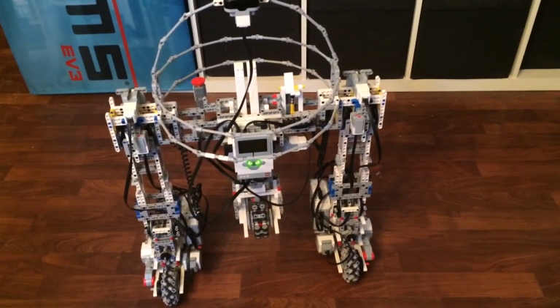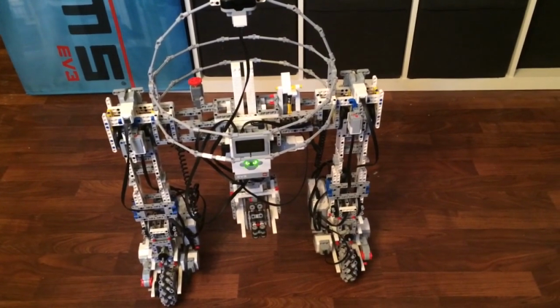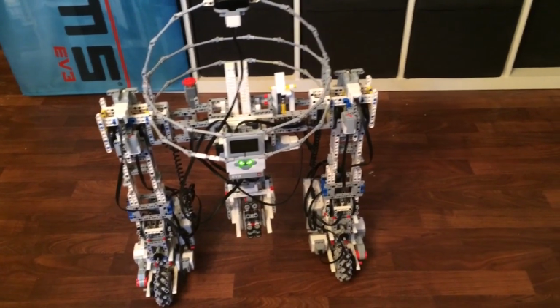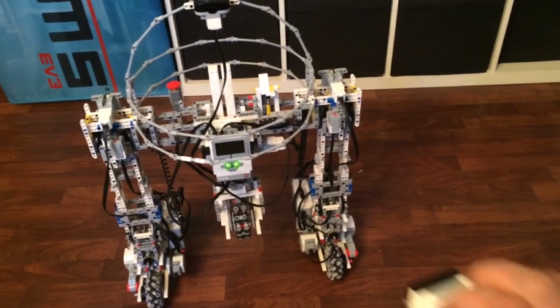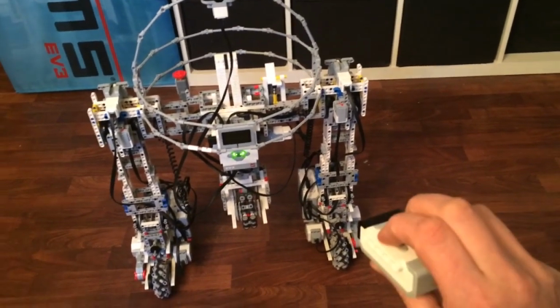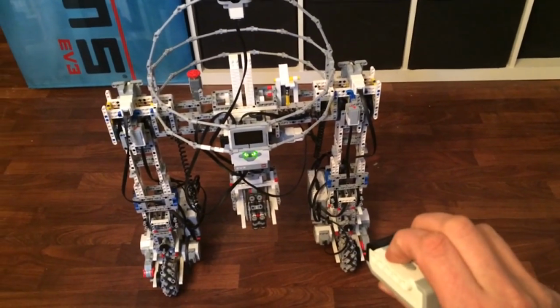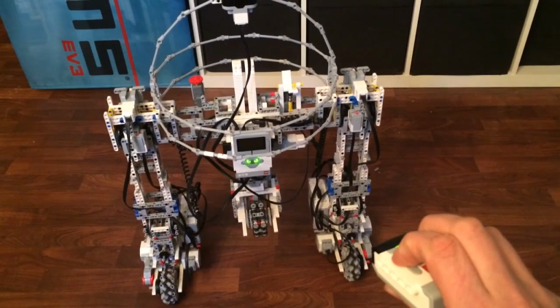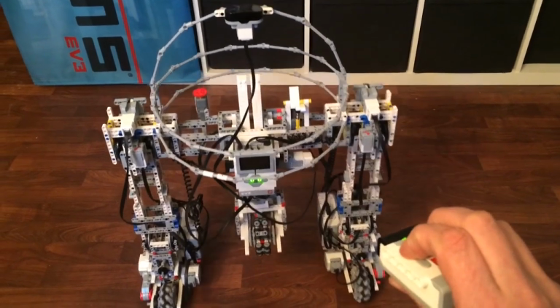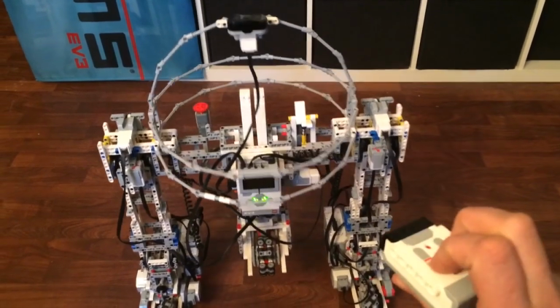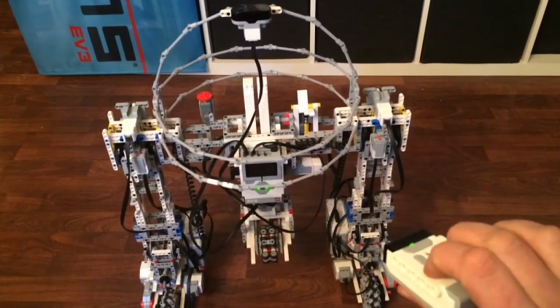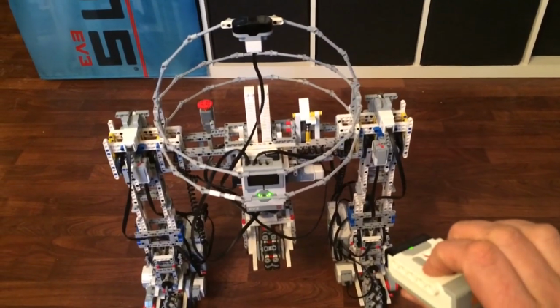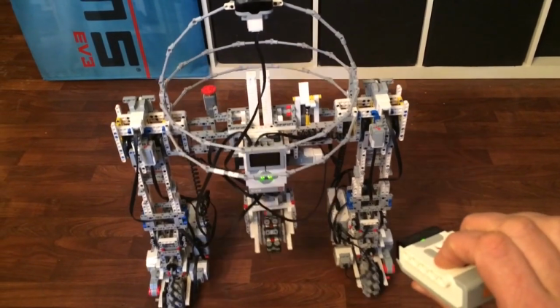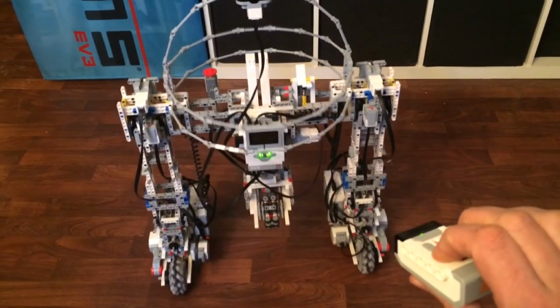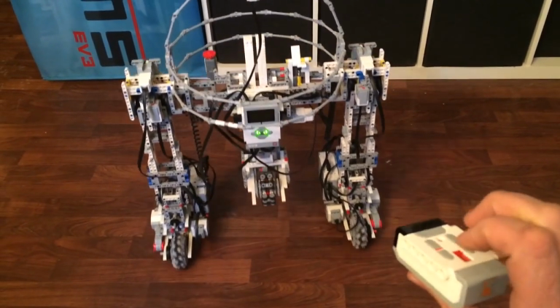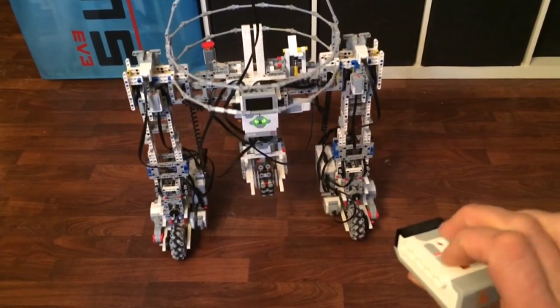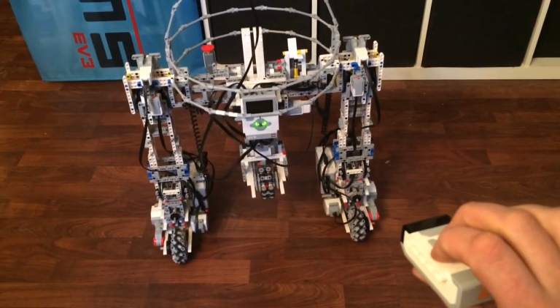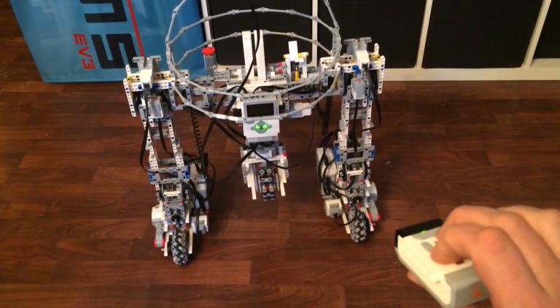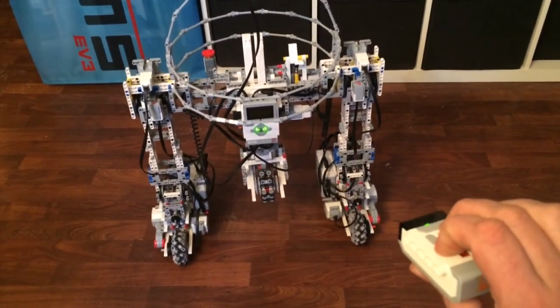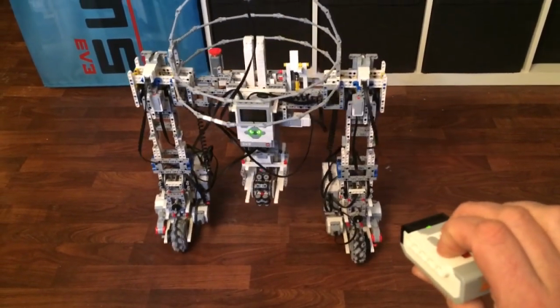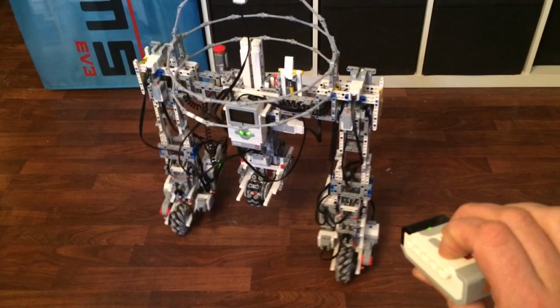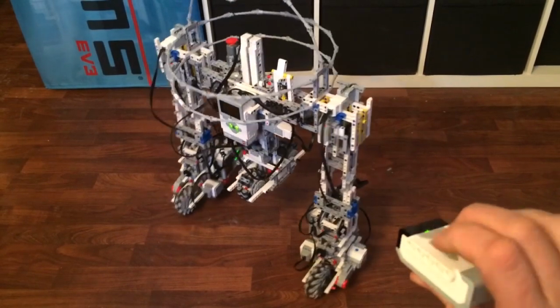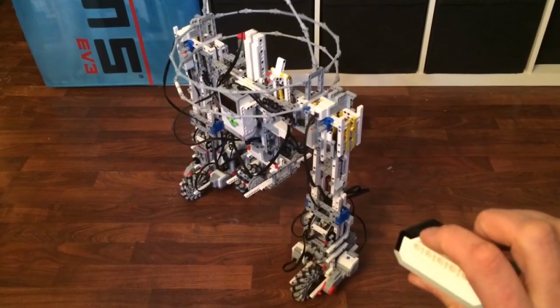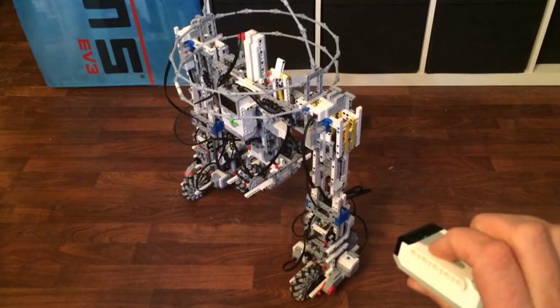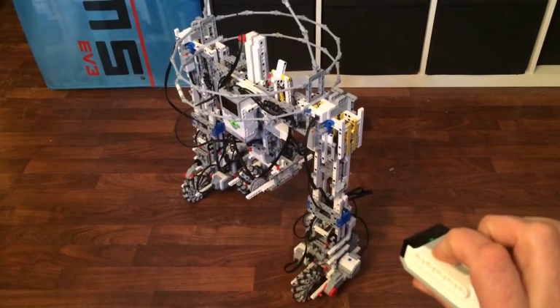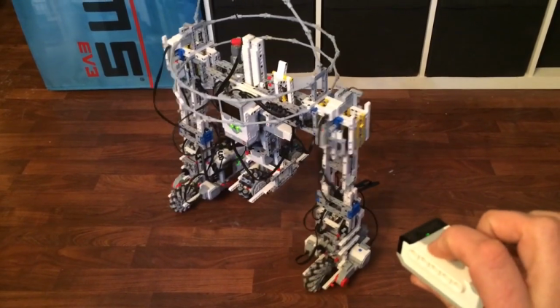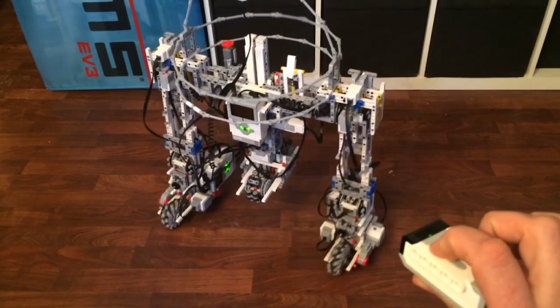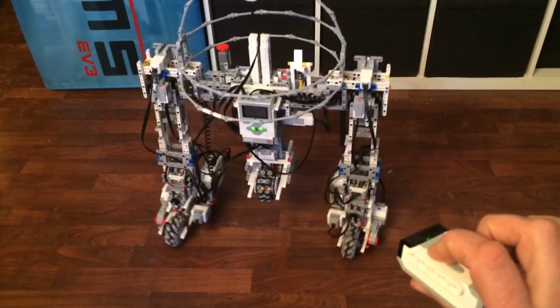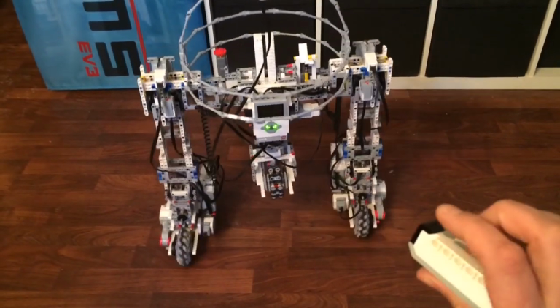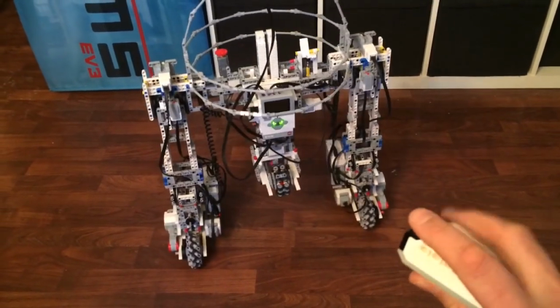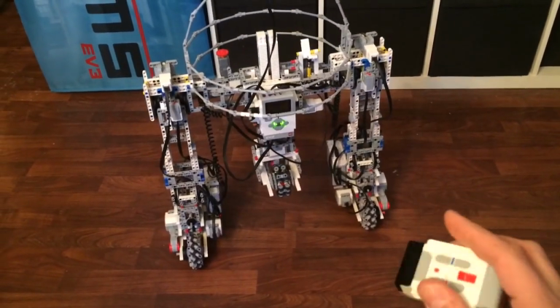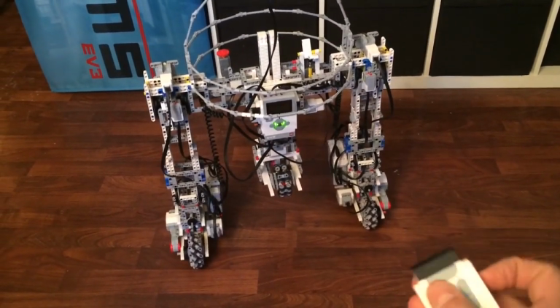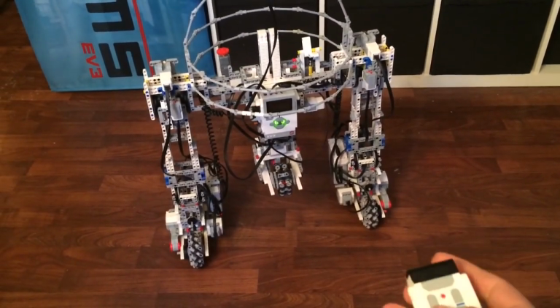Just for the driving around, we've got going forward, going backwards, turning and turning. So that's very good now.